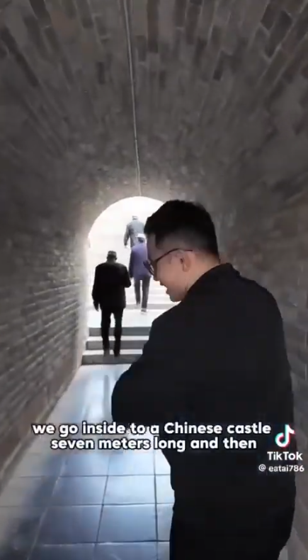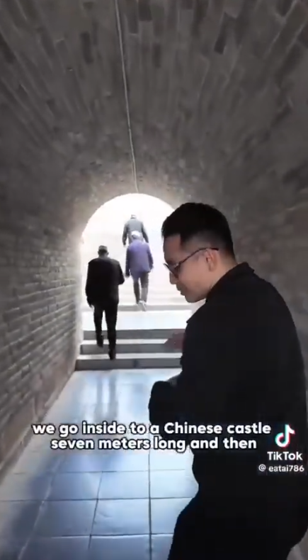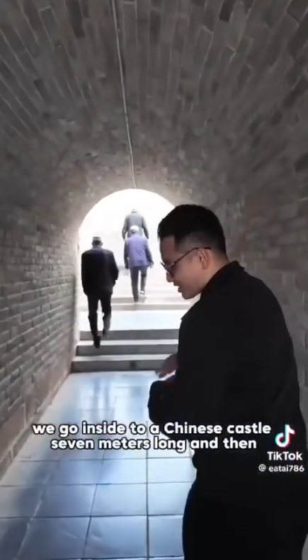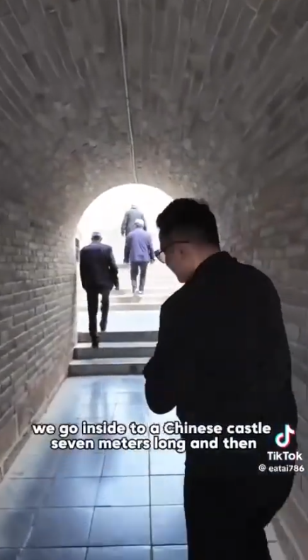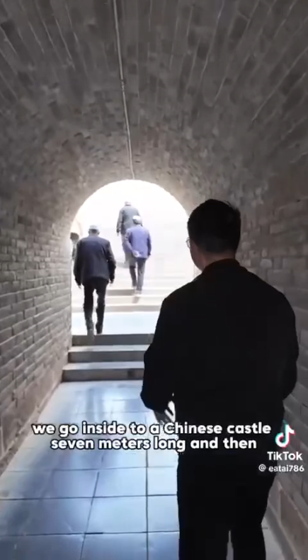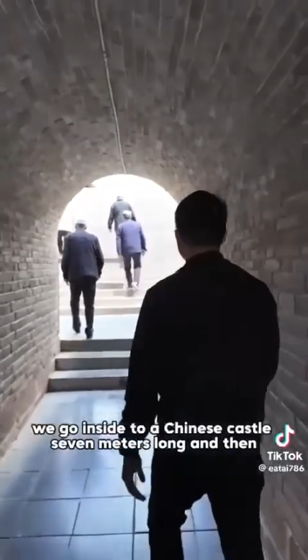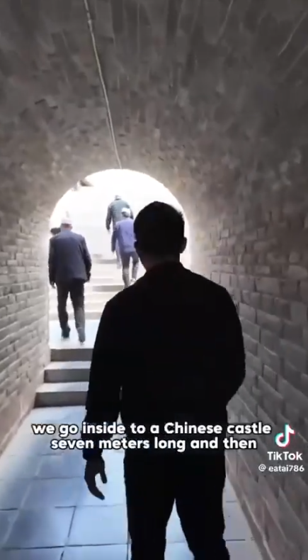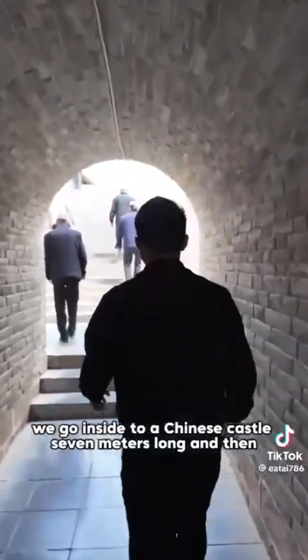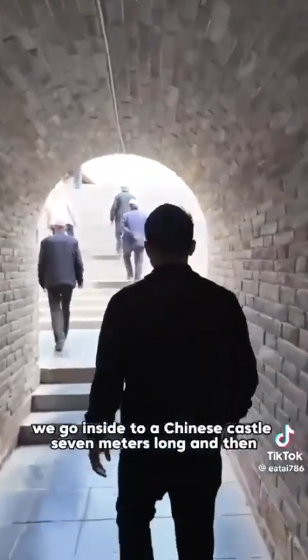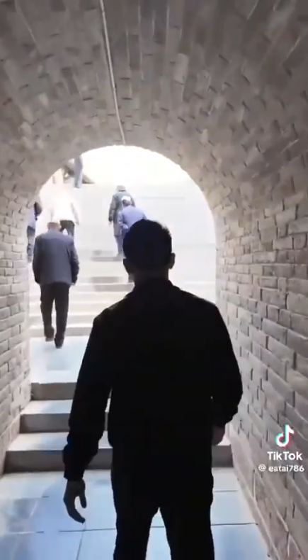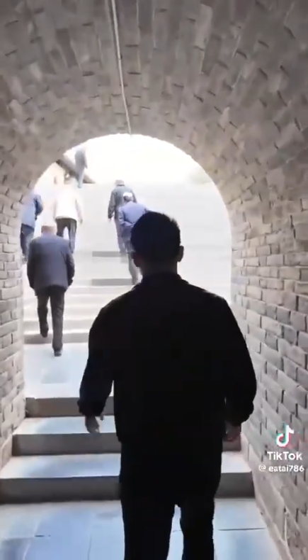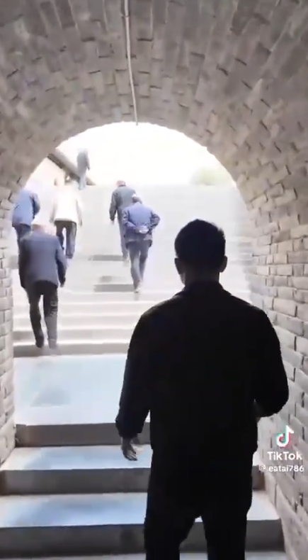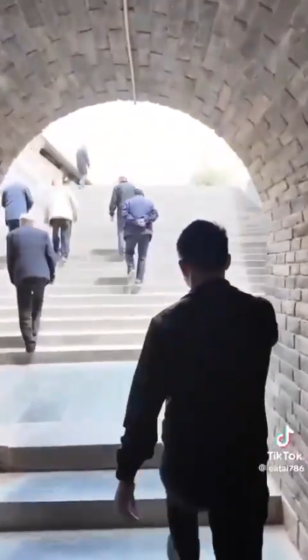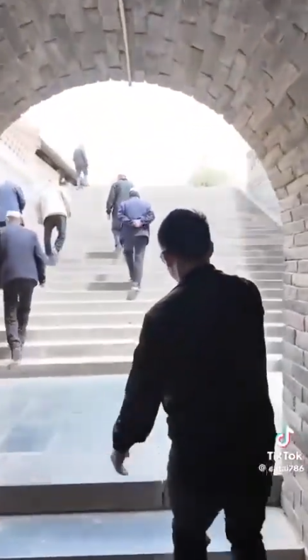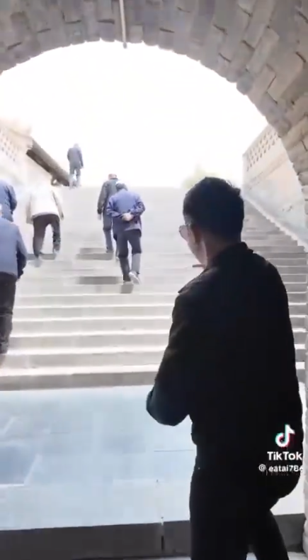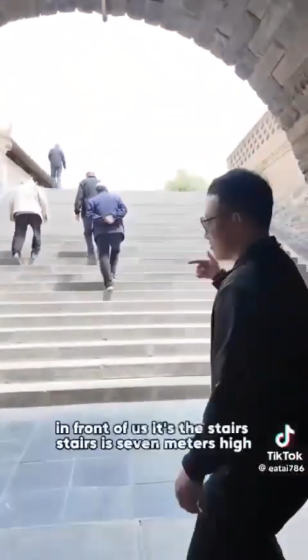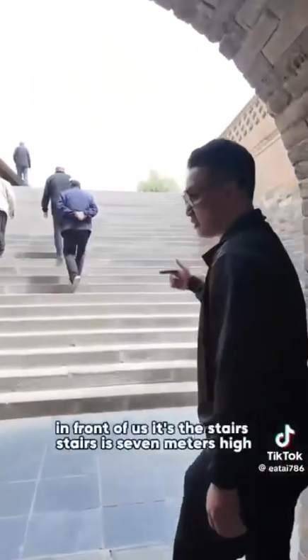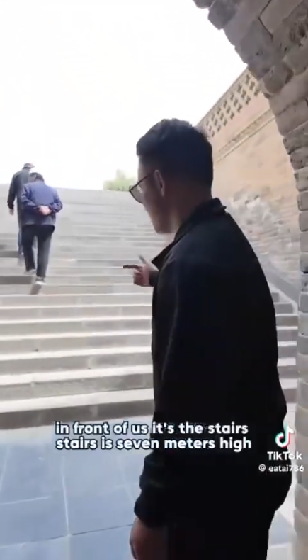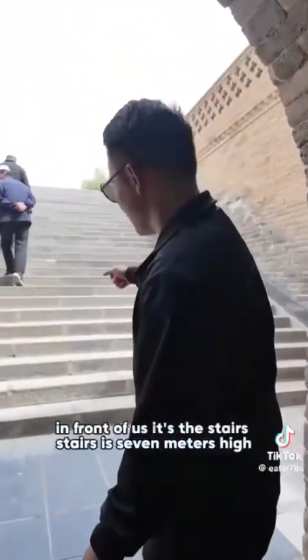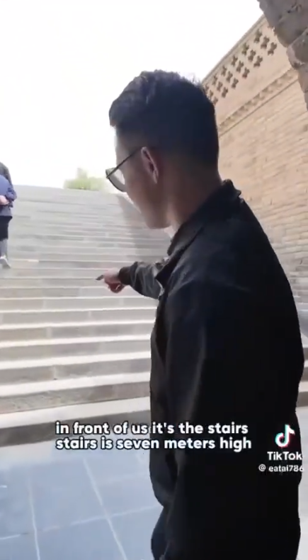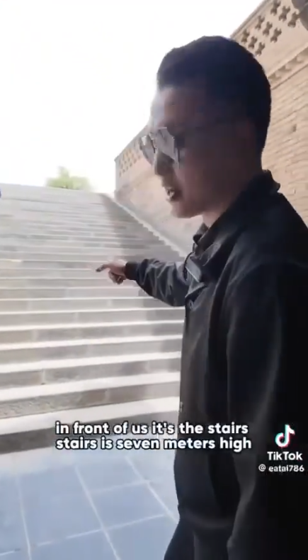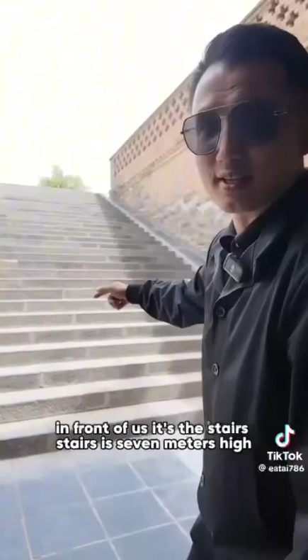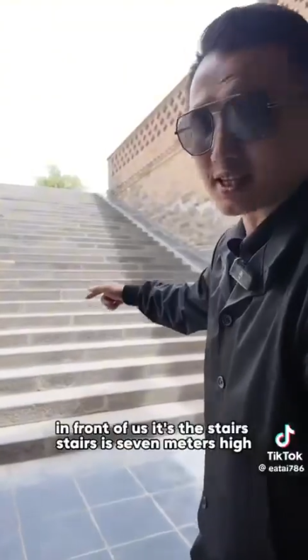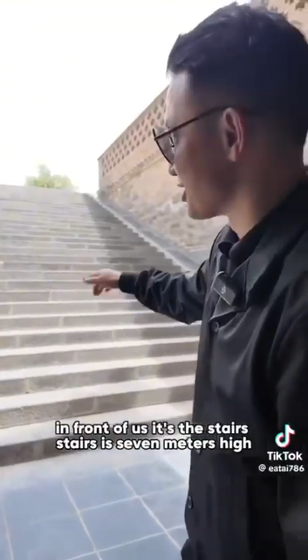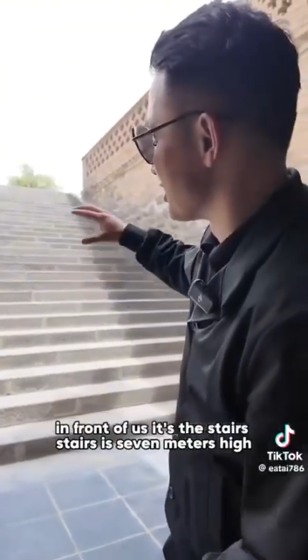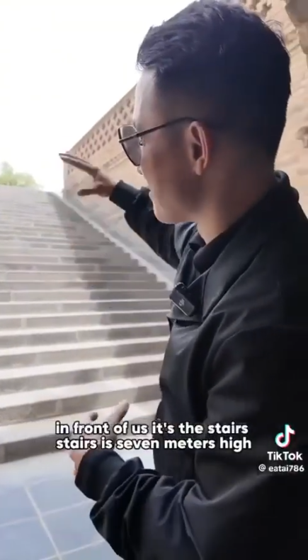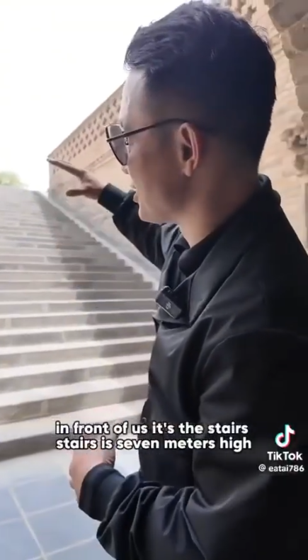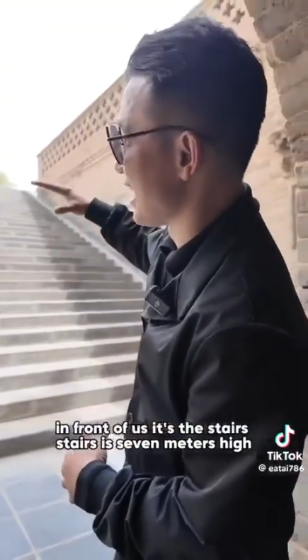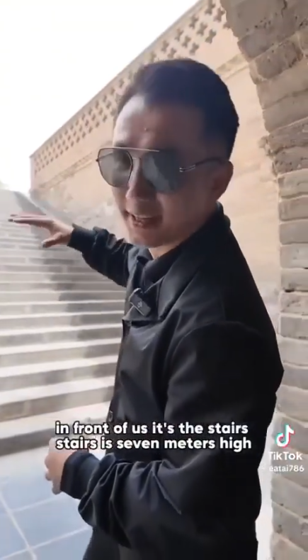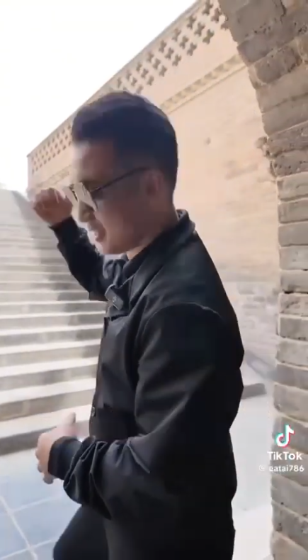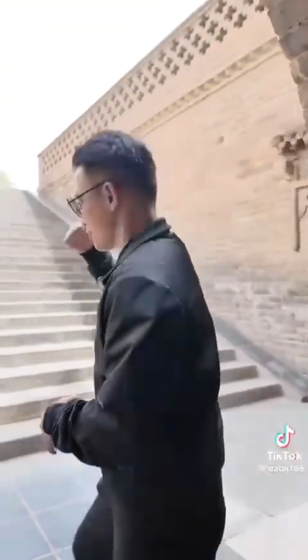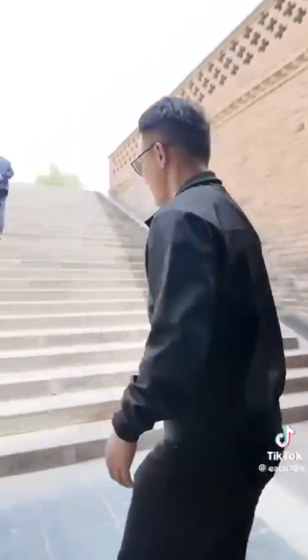Seven meters long, and in front of us it's the stairs. The stairs are seven meters high. Let's go inside.